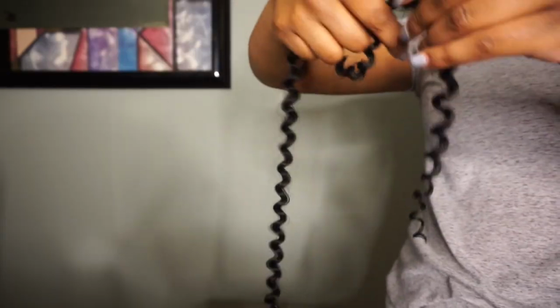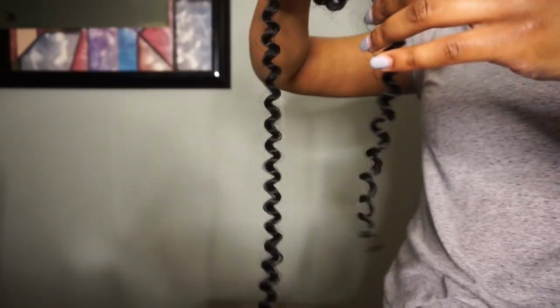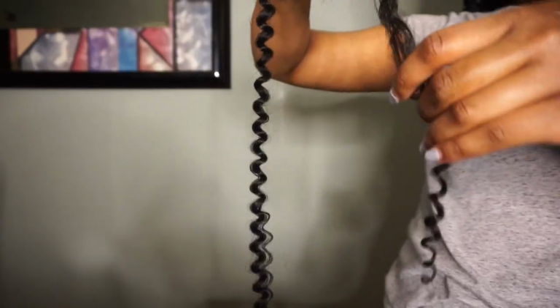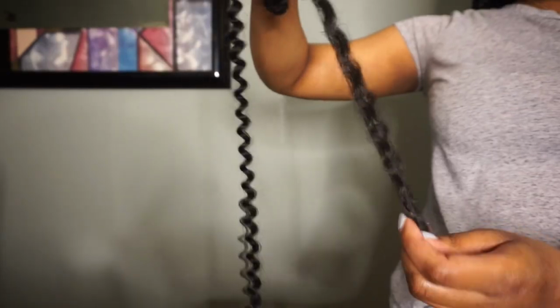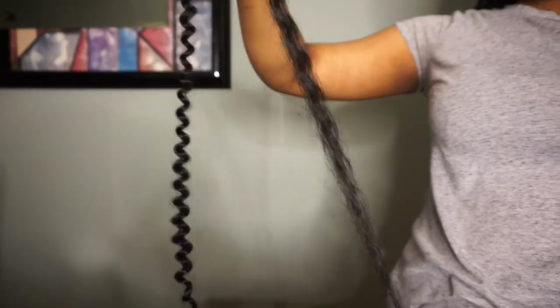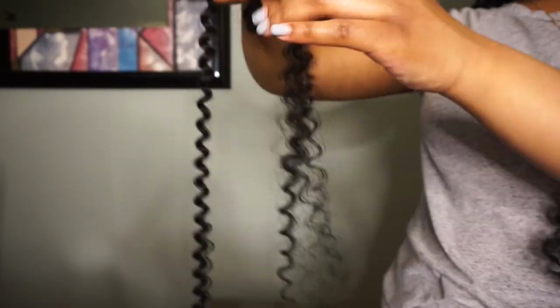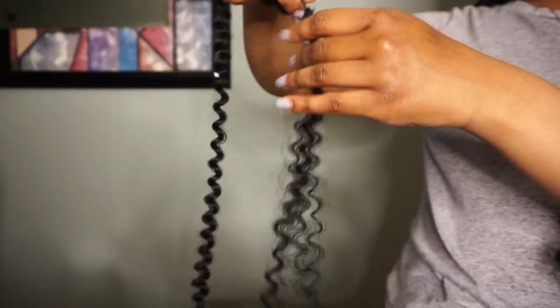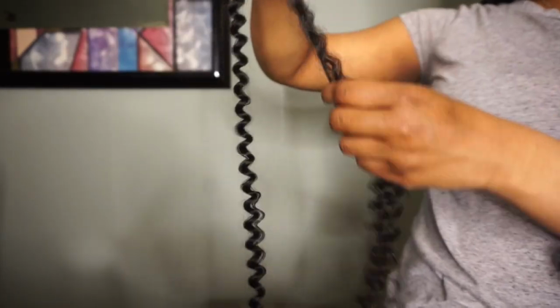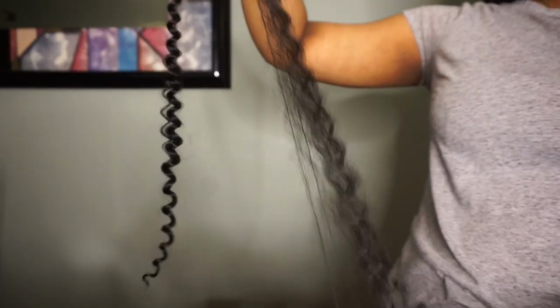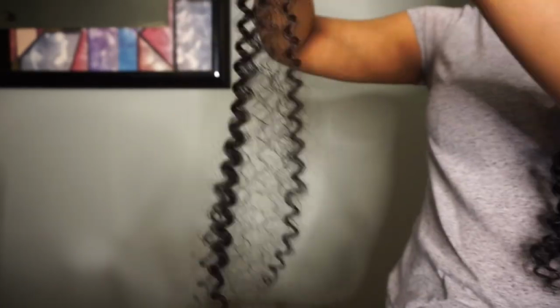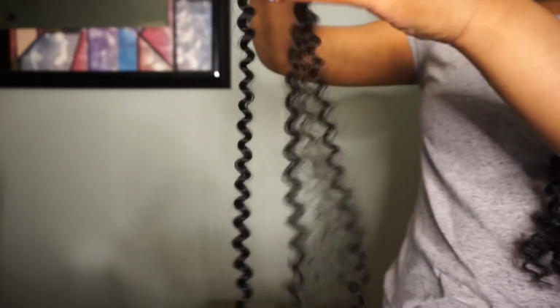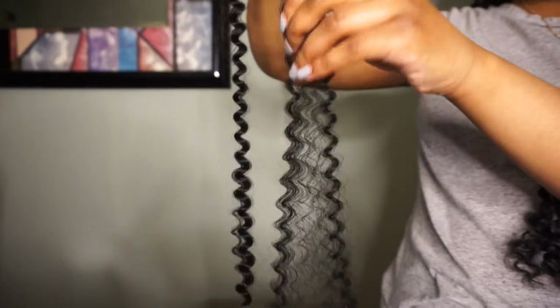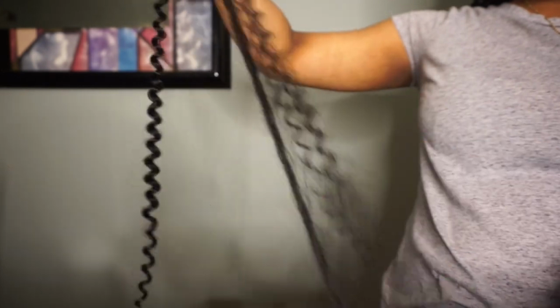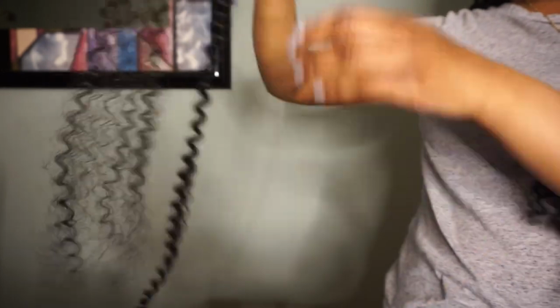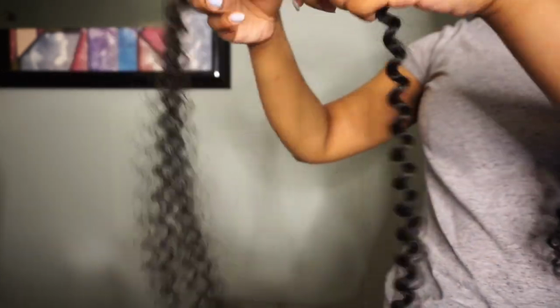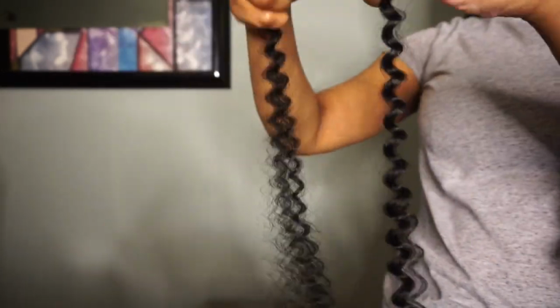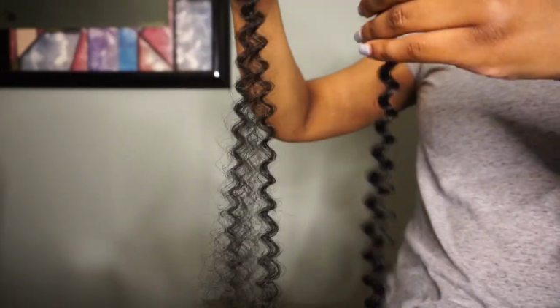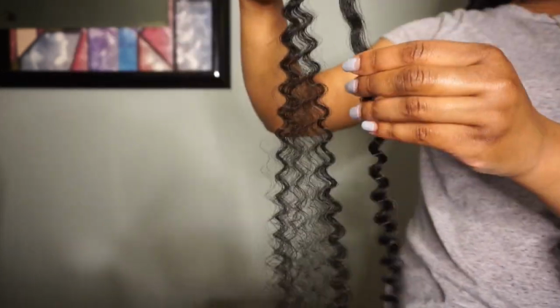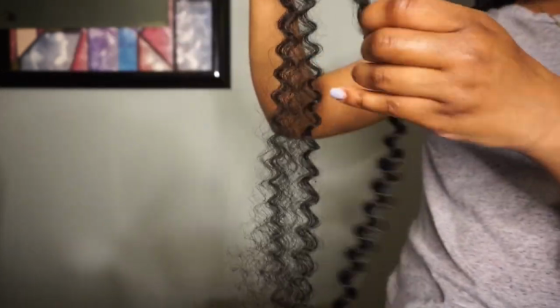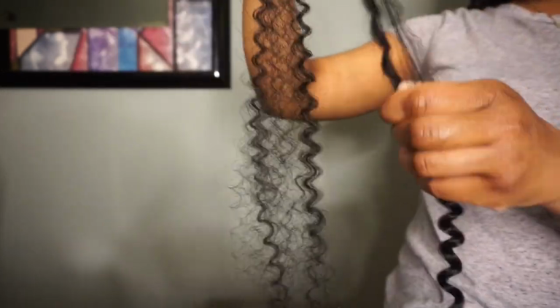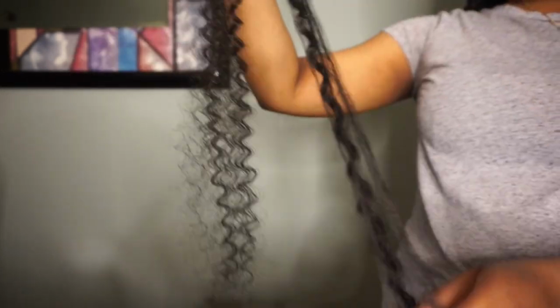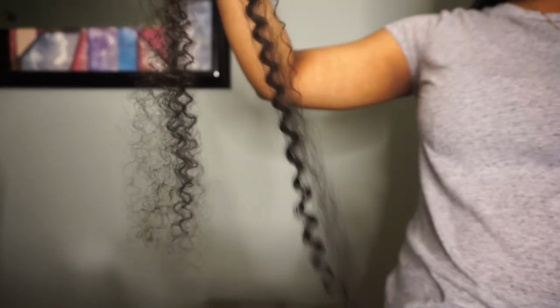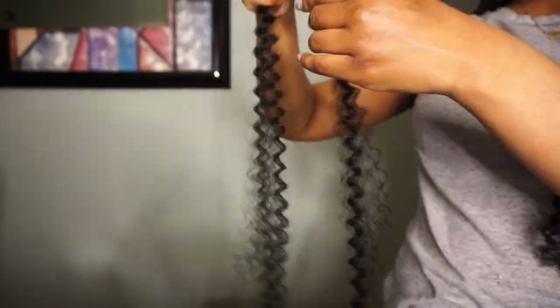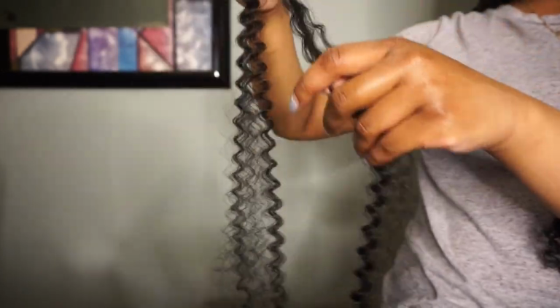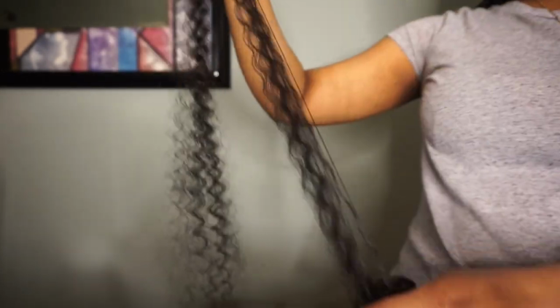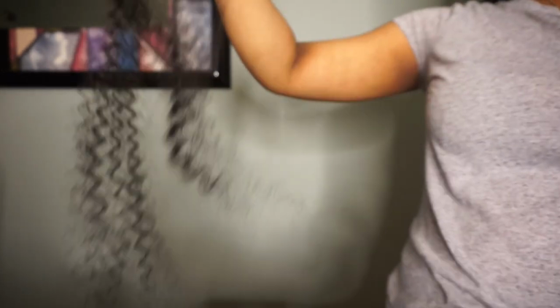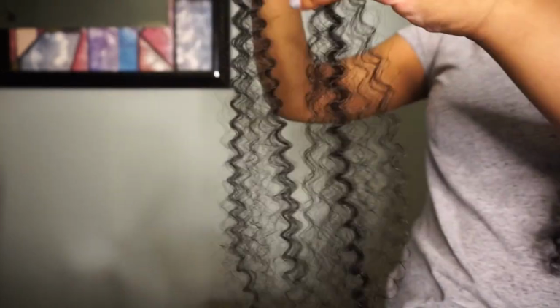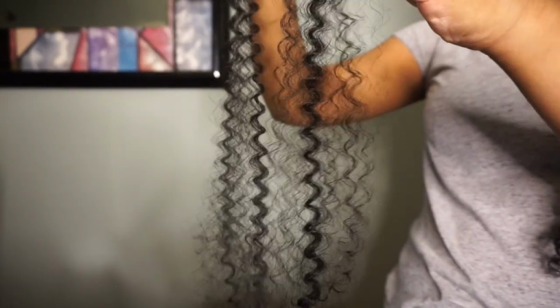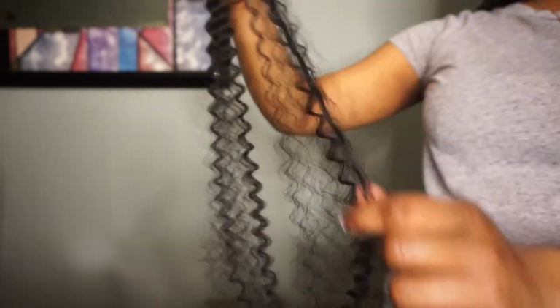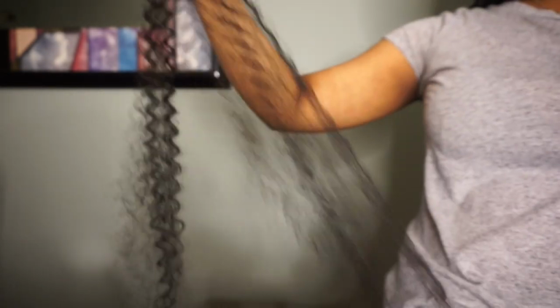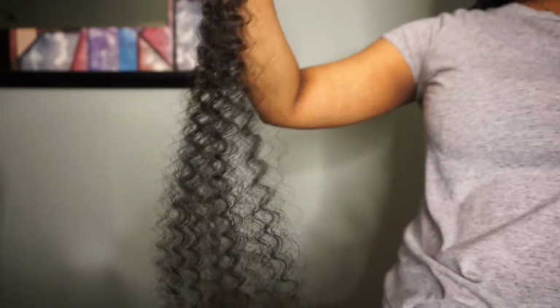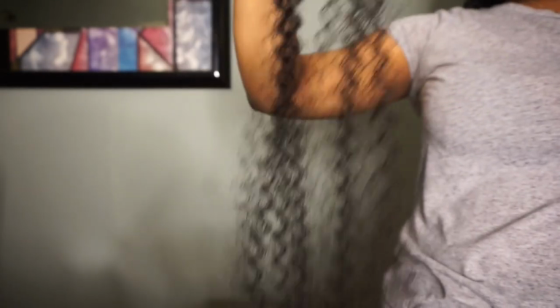Here I'm just showing you how I prepped my hair. I'm actually taking two pieces of the hair and separating and fluffing out the ends of each one.